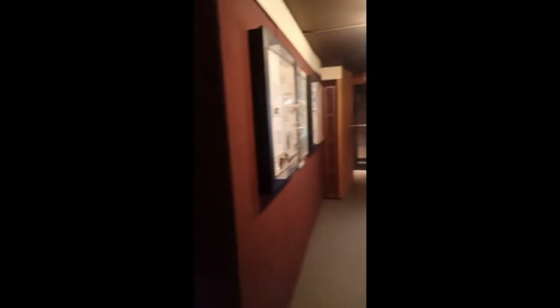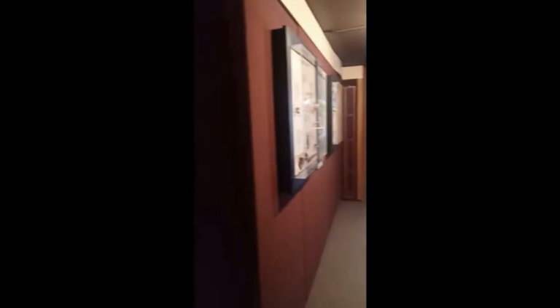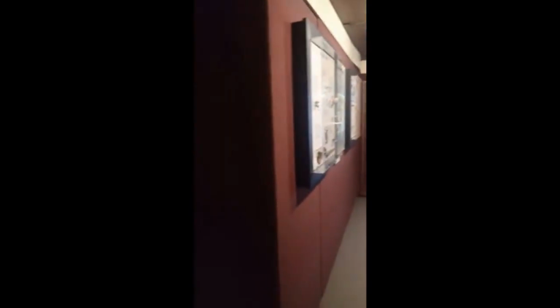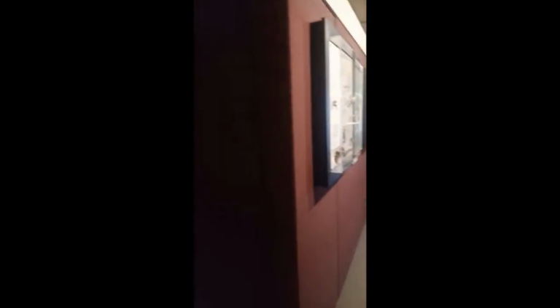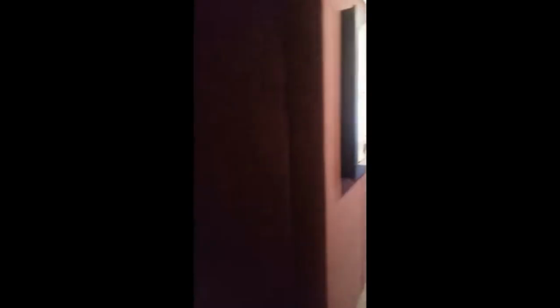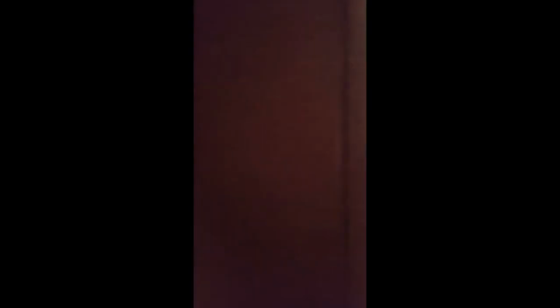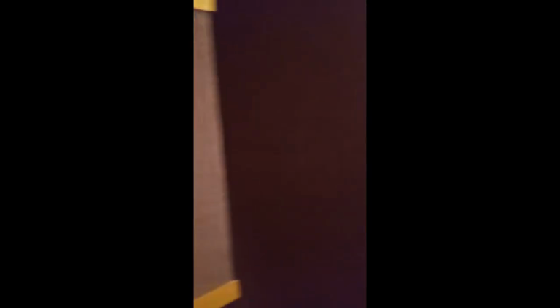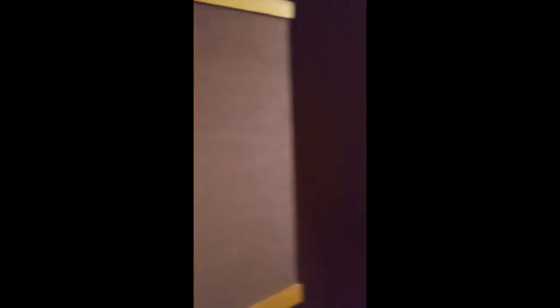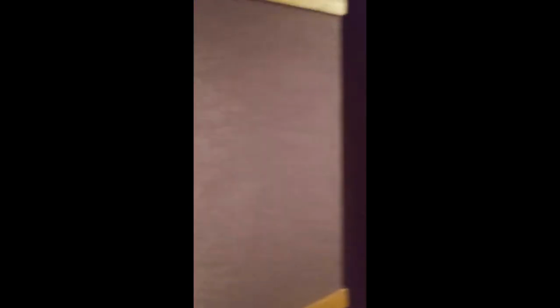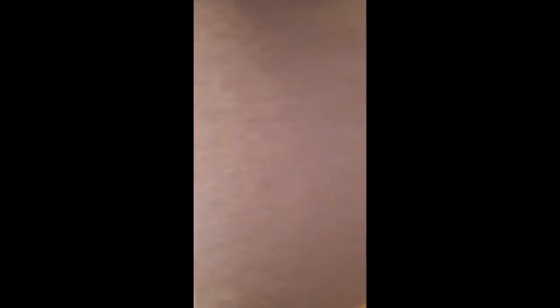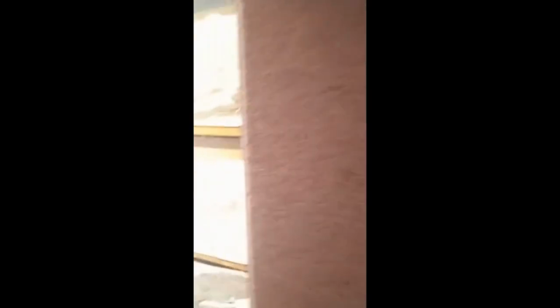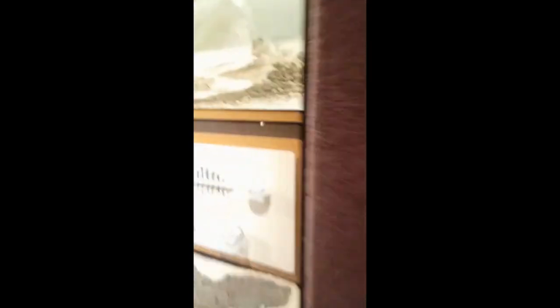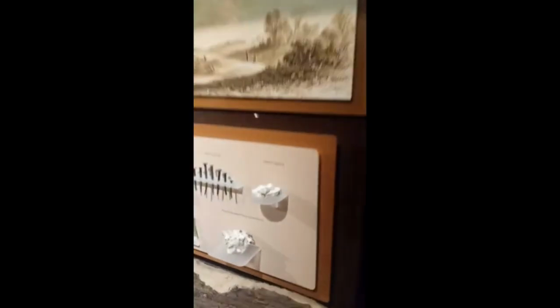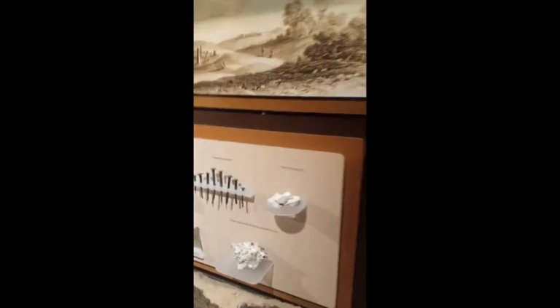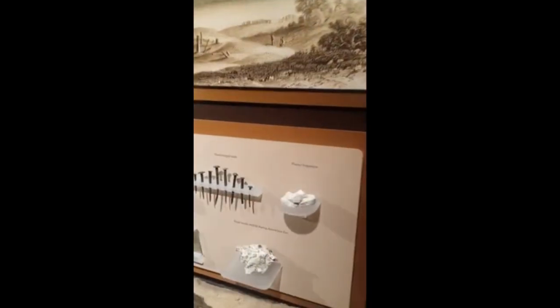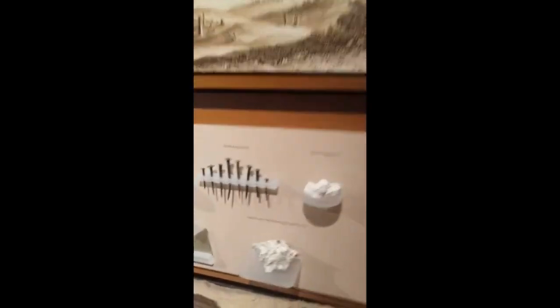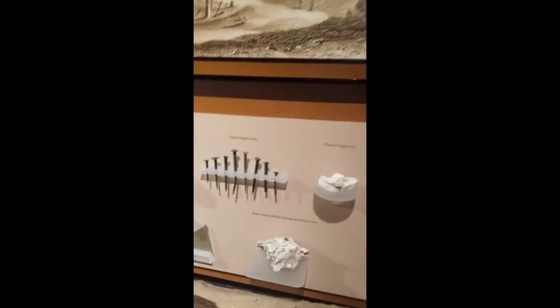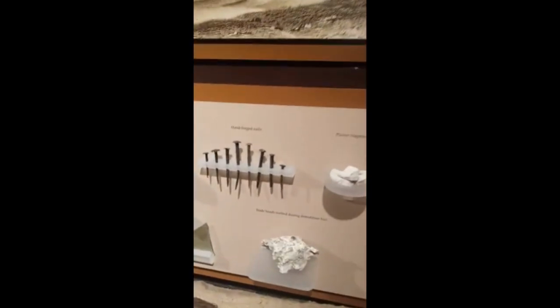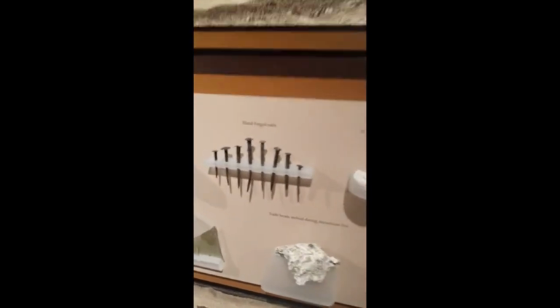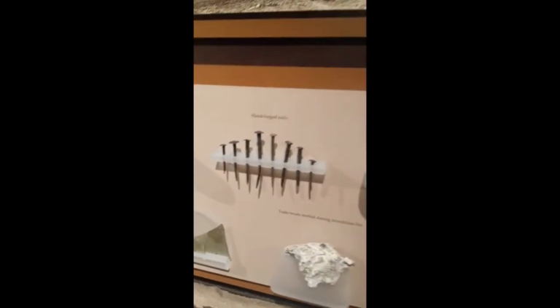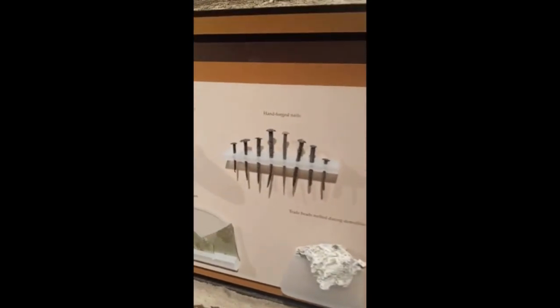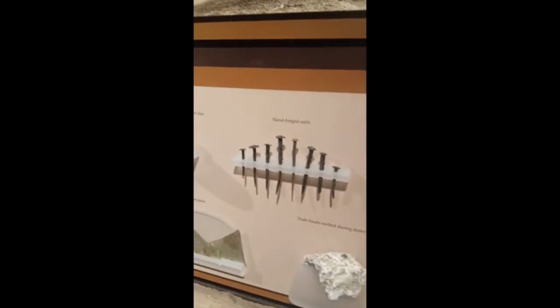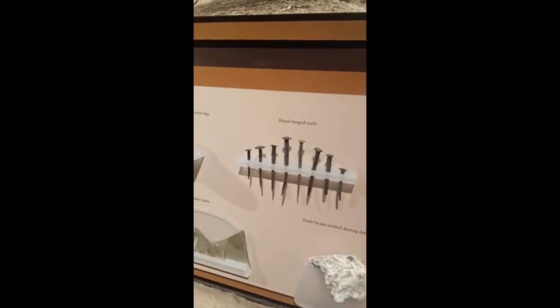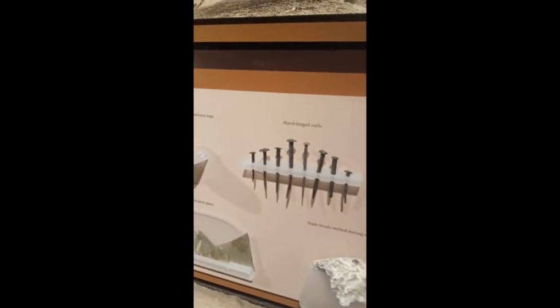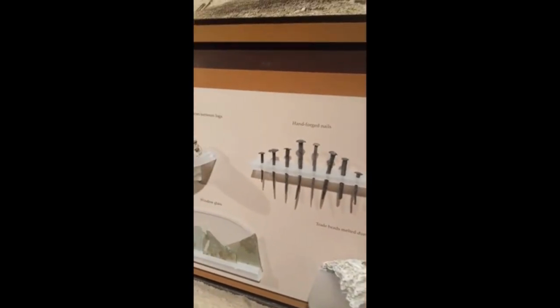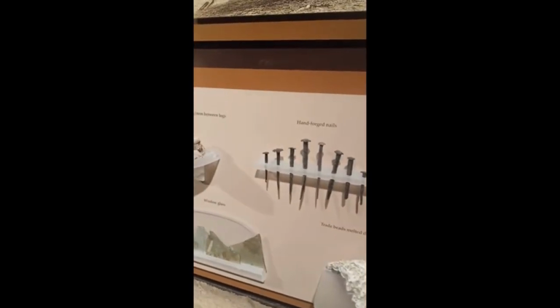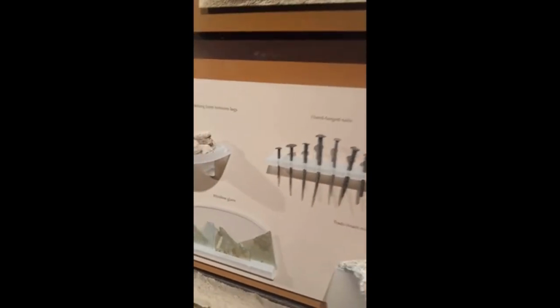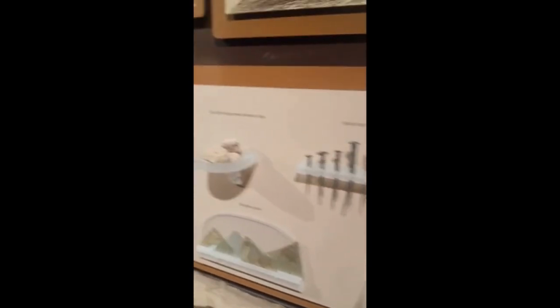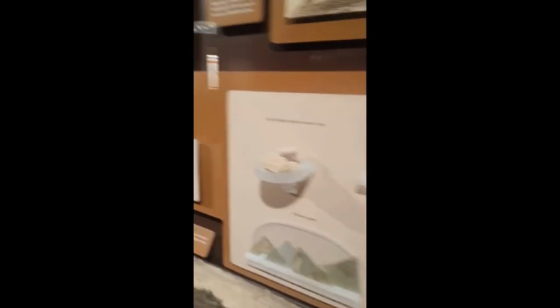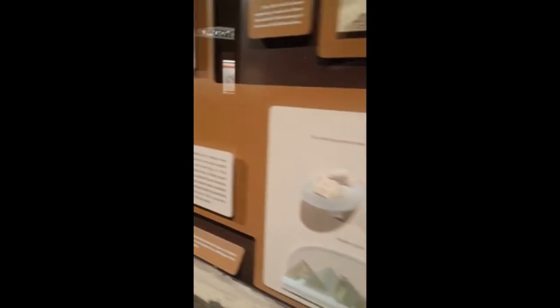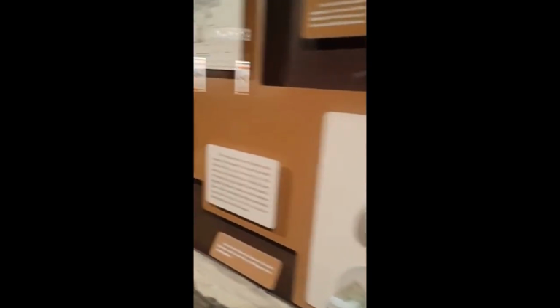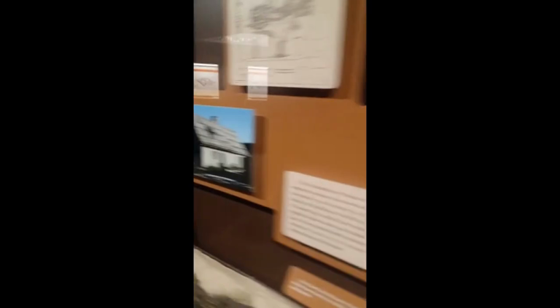Hand-forged nails. Yeah, that's made by hand, one by one.